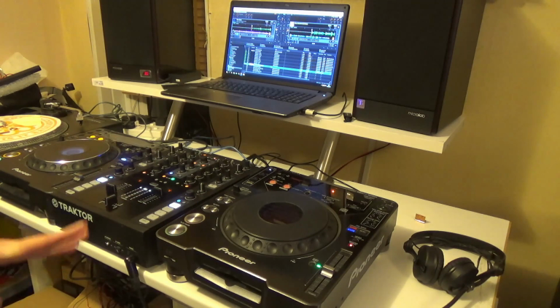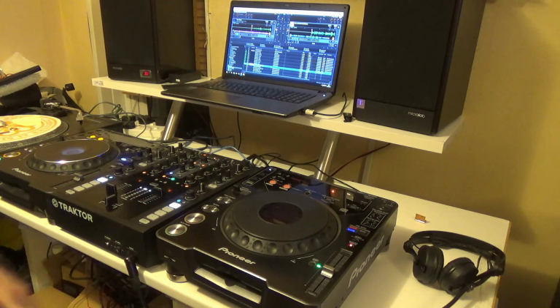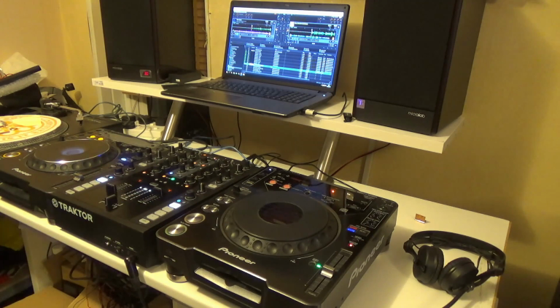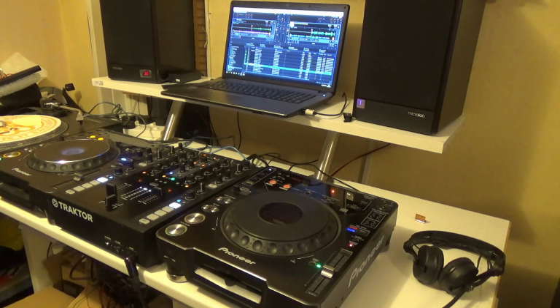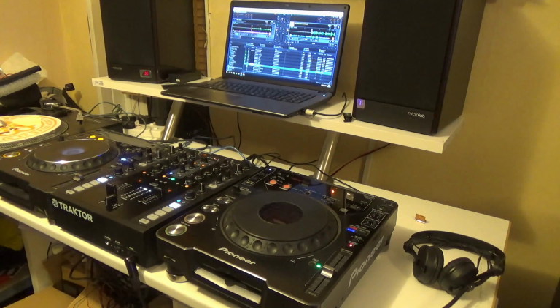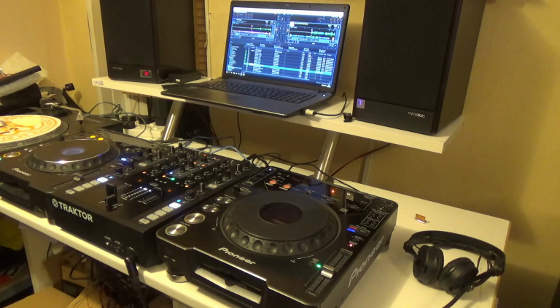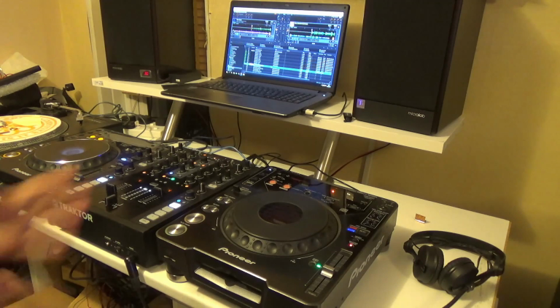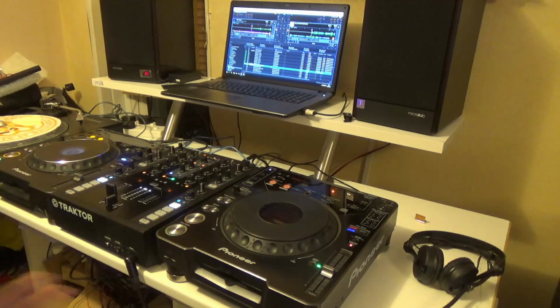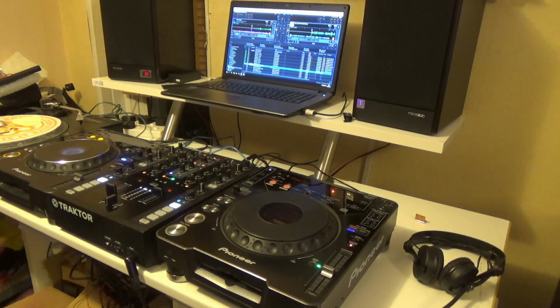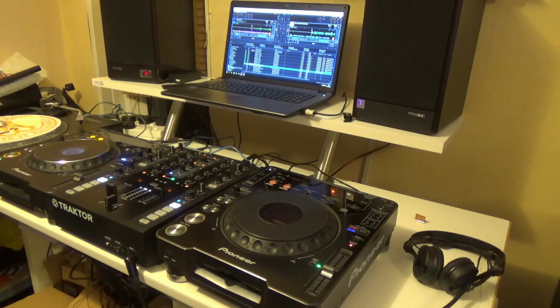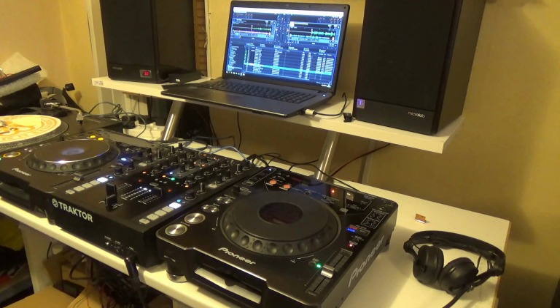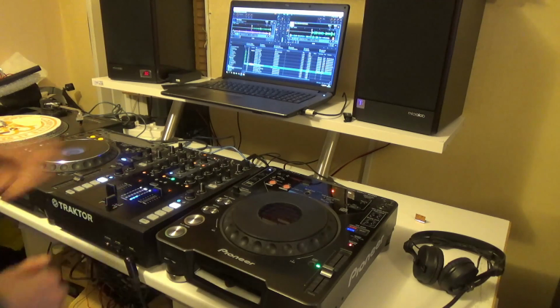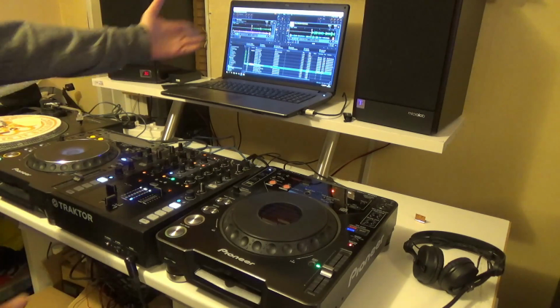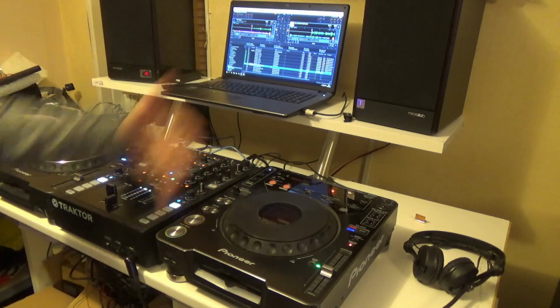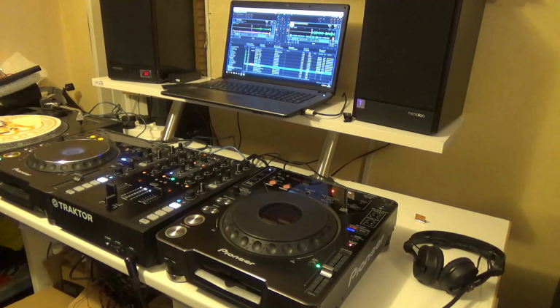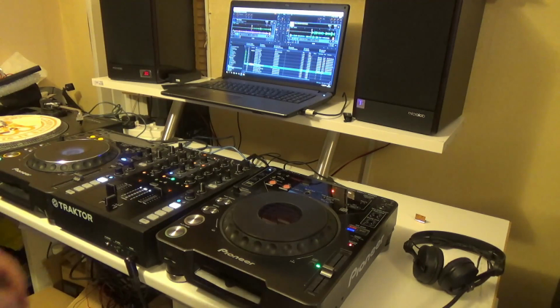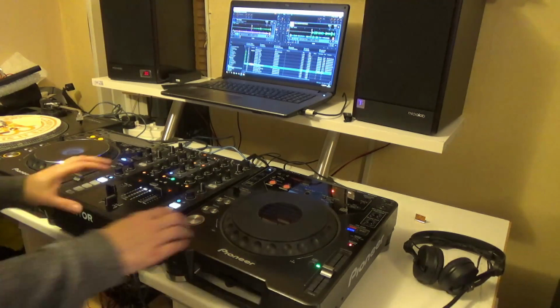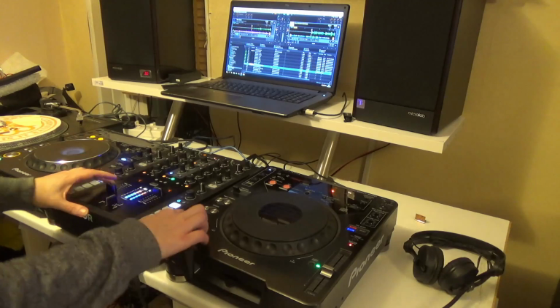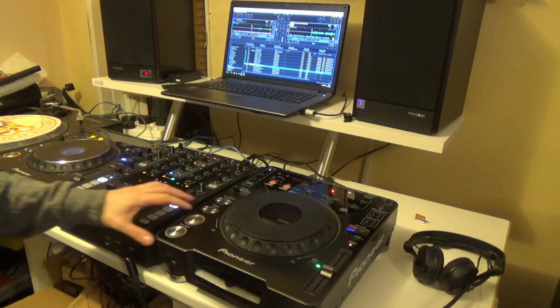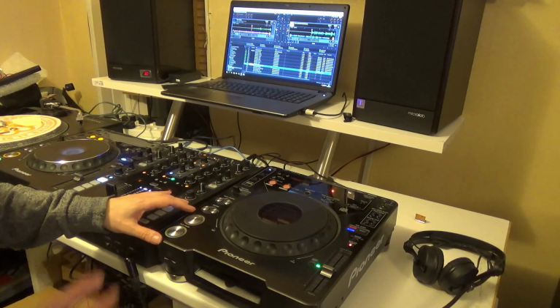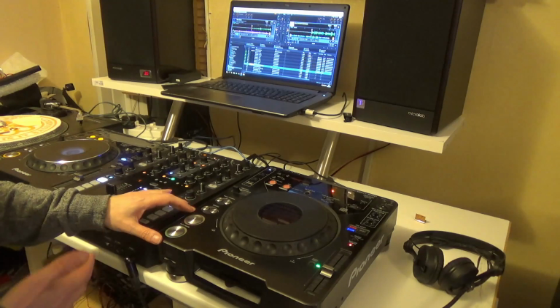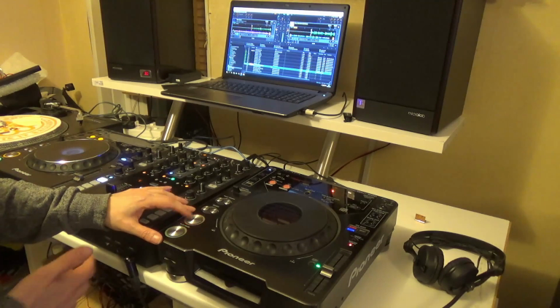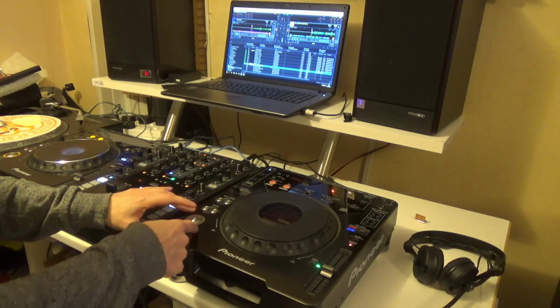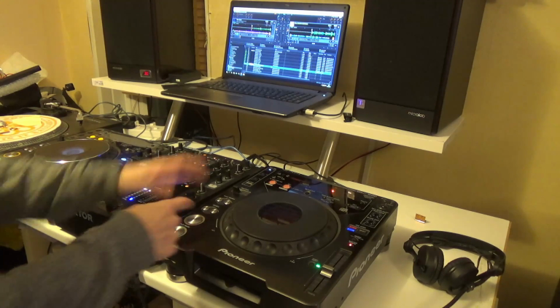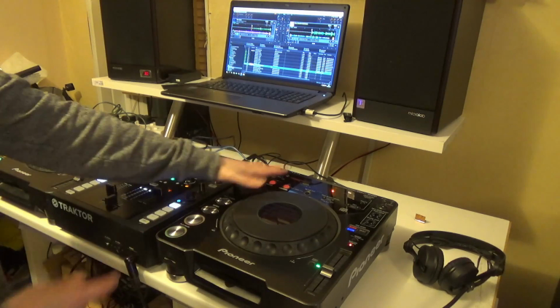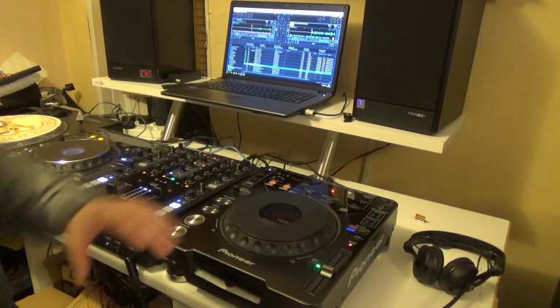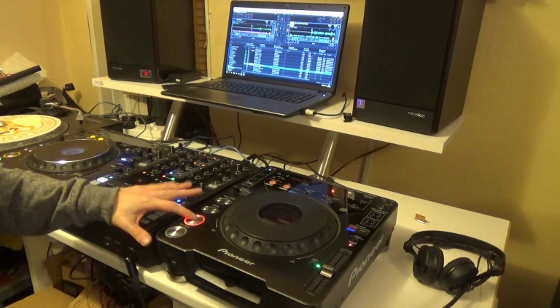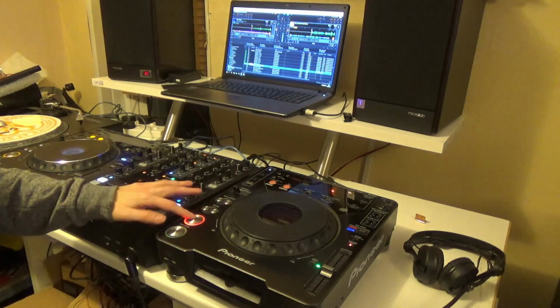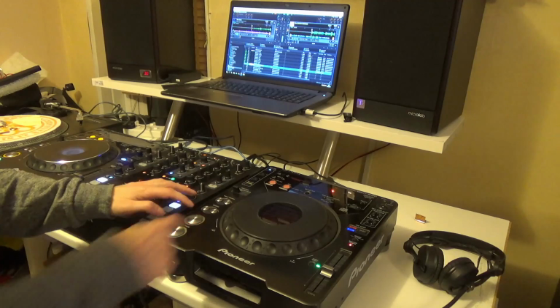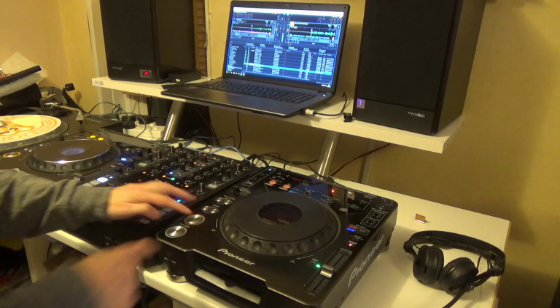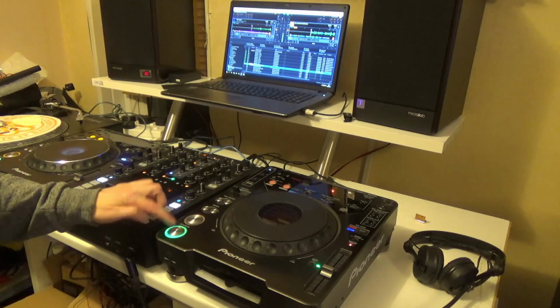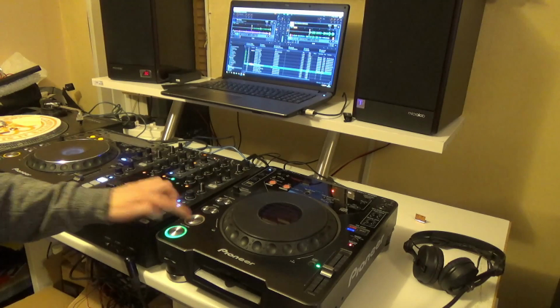Eventually I'll get around to doing a Mark 2 and then I can show you all three together. I've just got some samples on here and I've set up some different colours — we've got red and green.